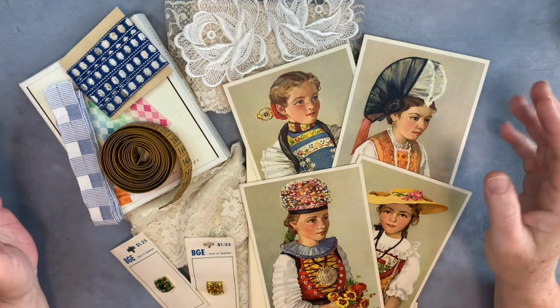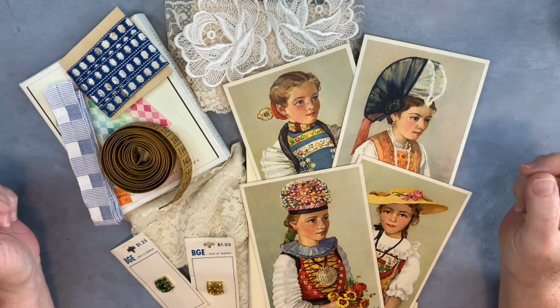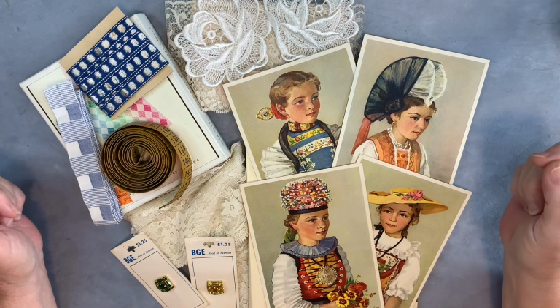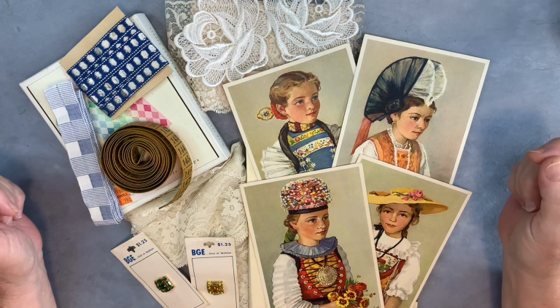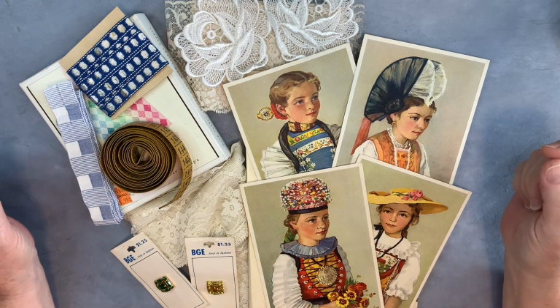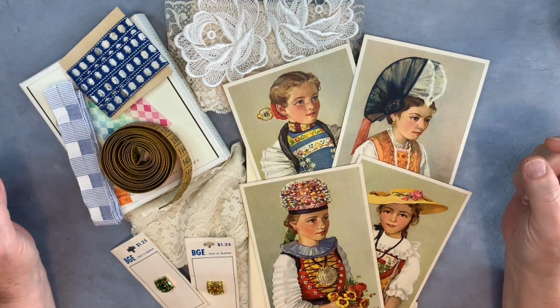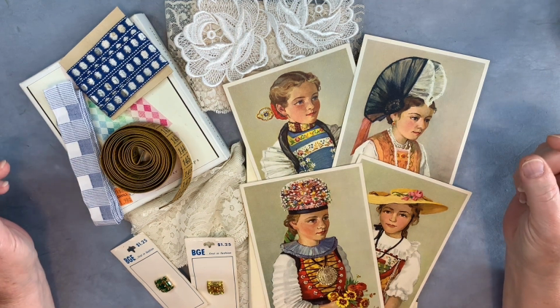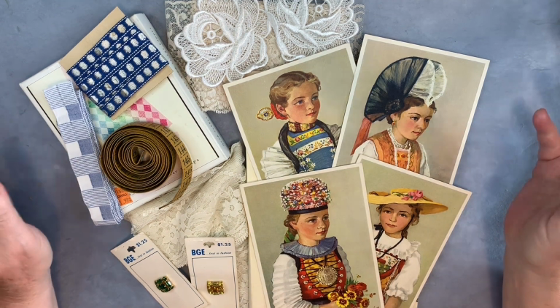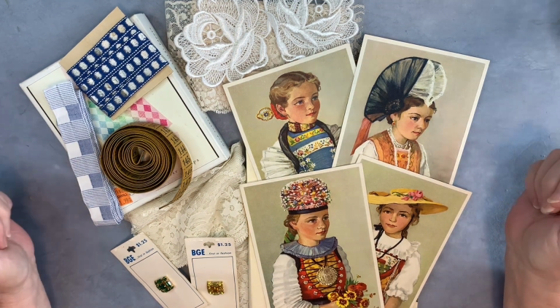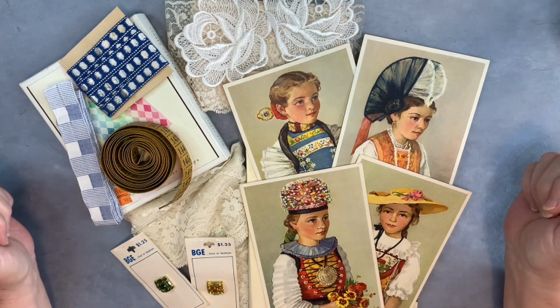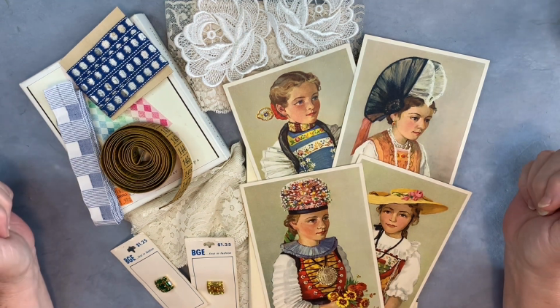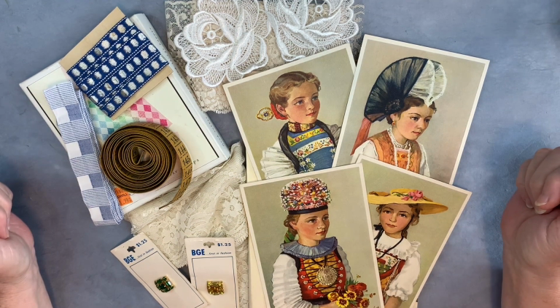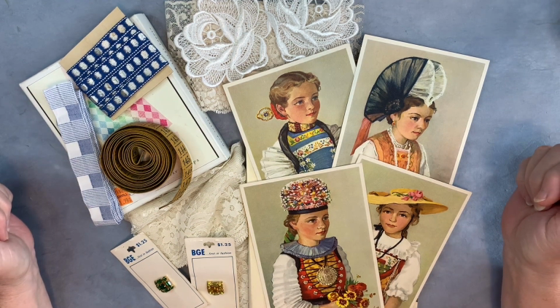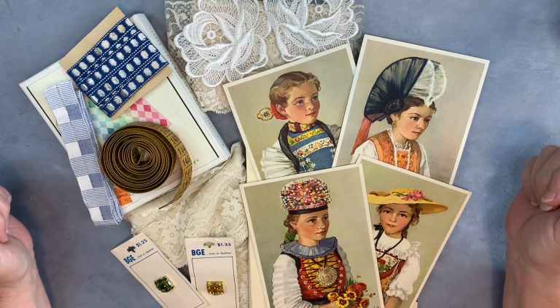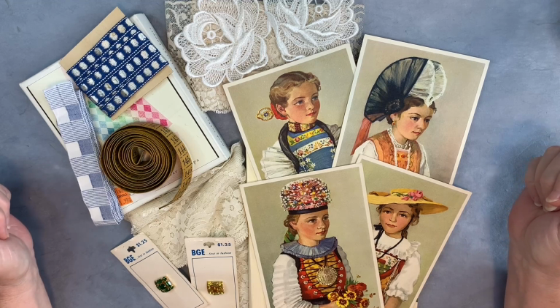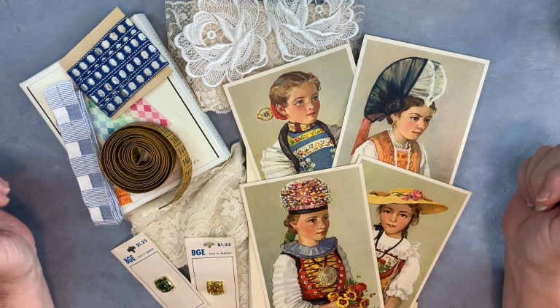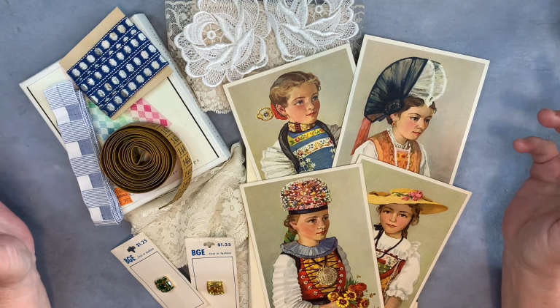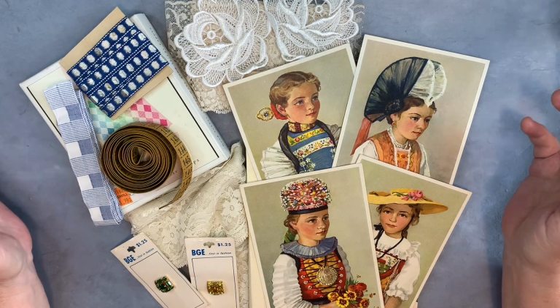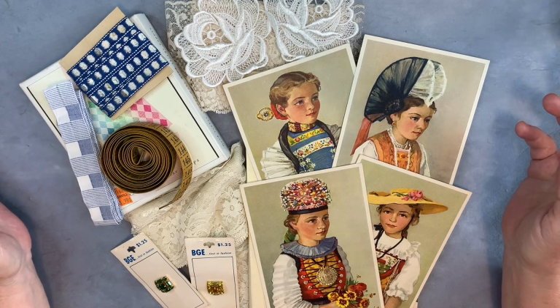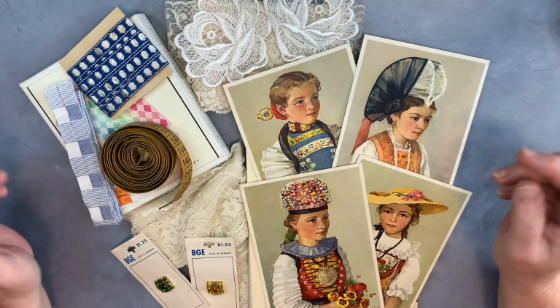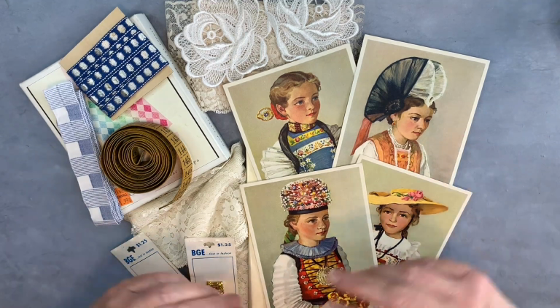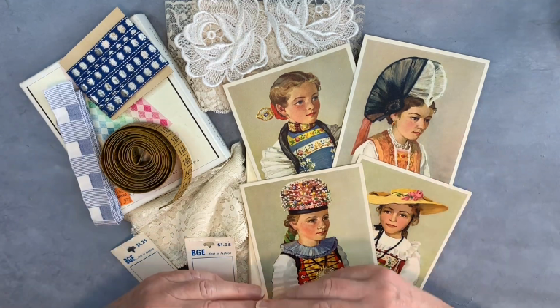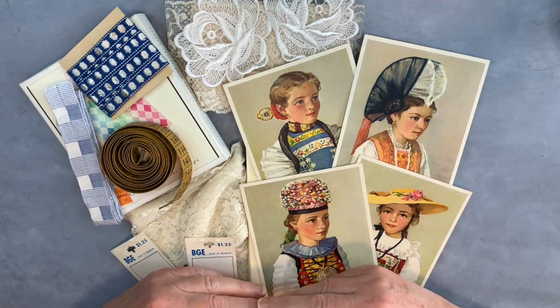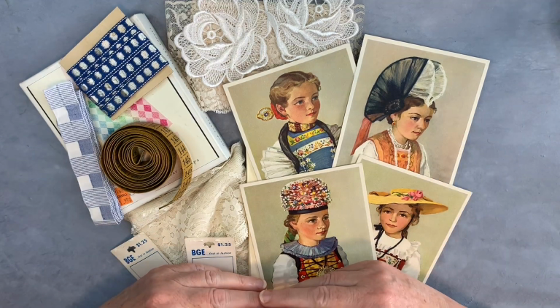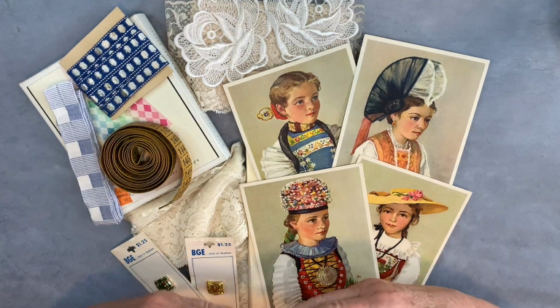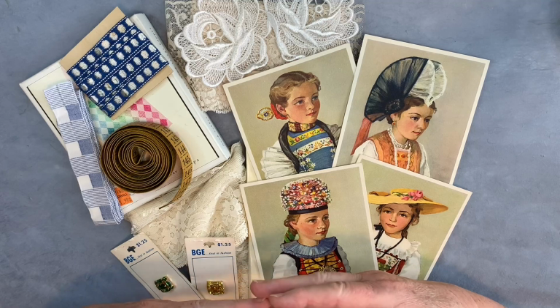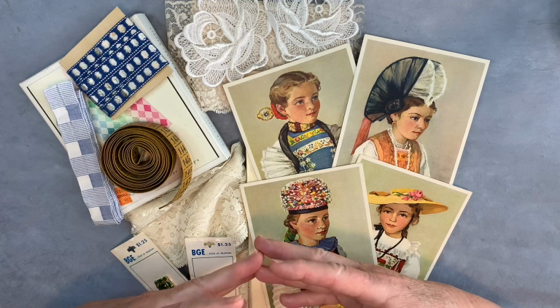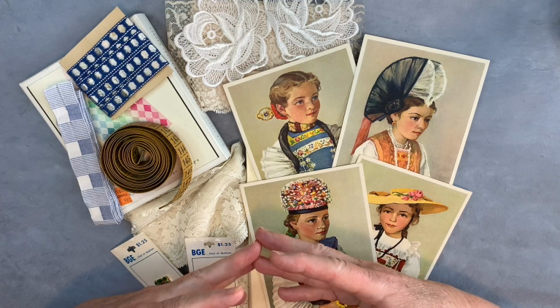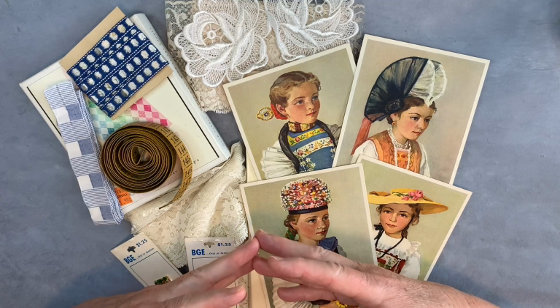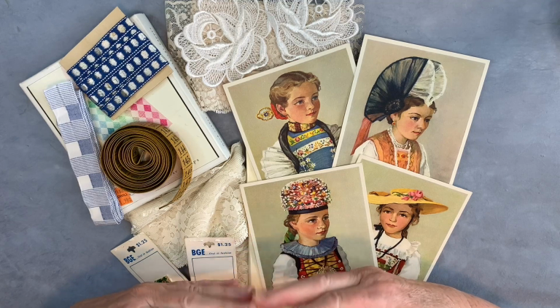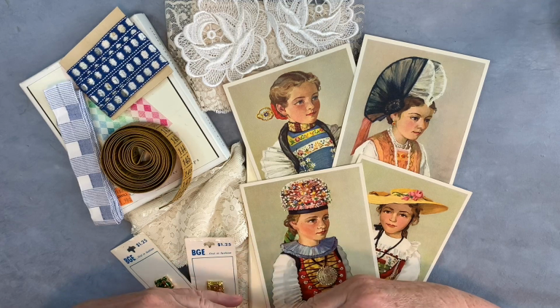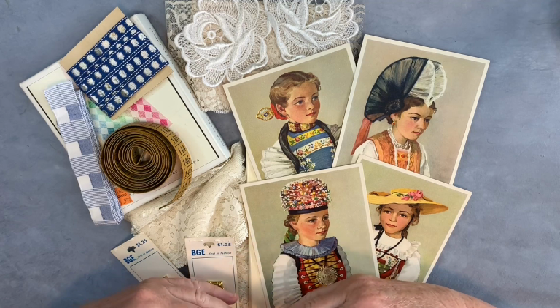Hi, it's Karla. Welcome to my channel. I call myself Bound to Be Vintage because I like making books and journals and paper projects with items that I've thrifted. And I share some of these items with you in my thrifty hauls.